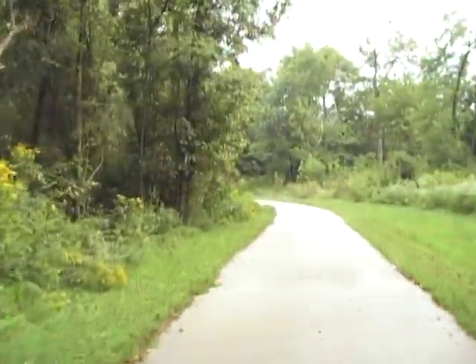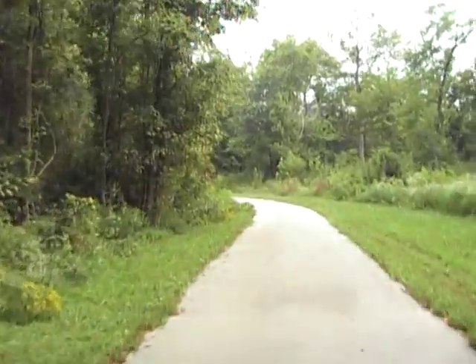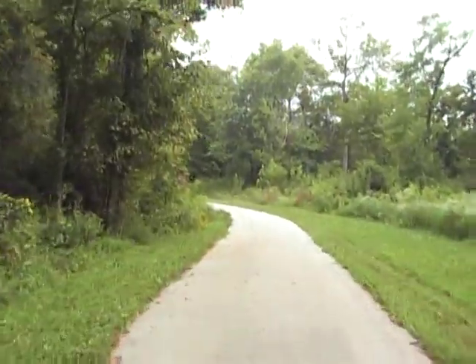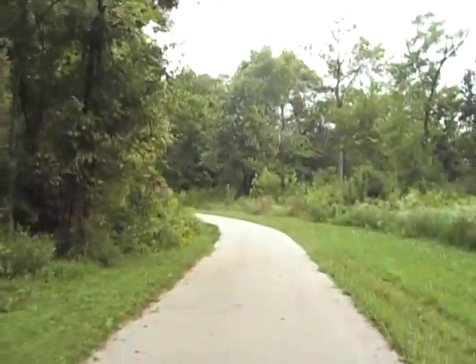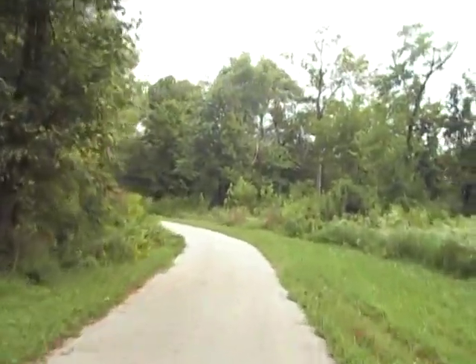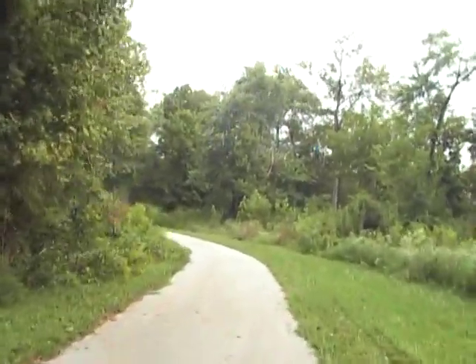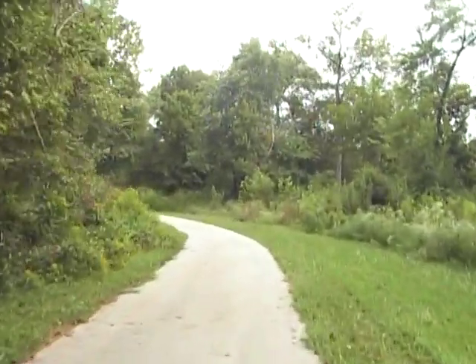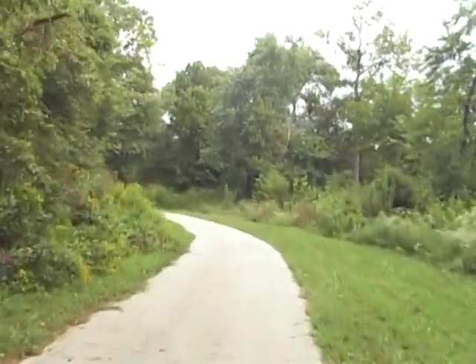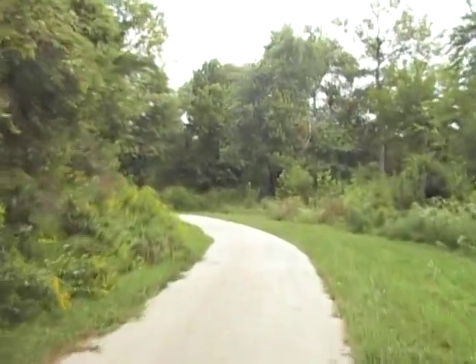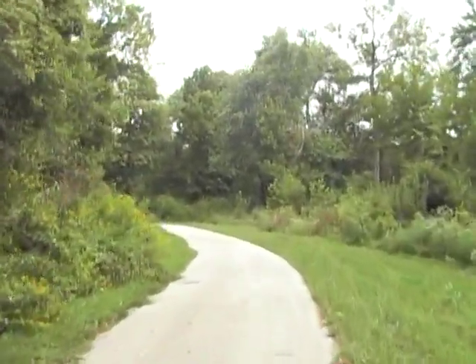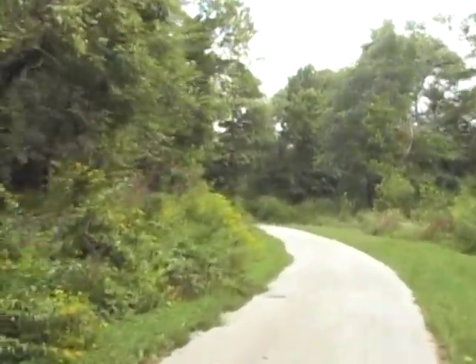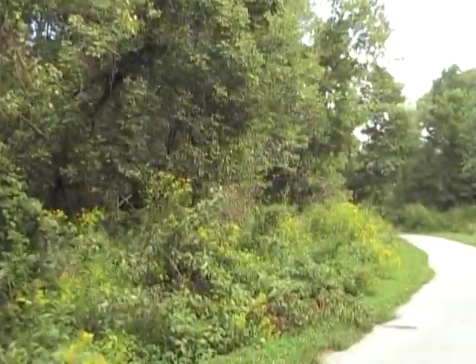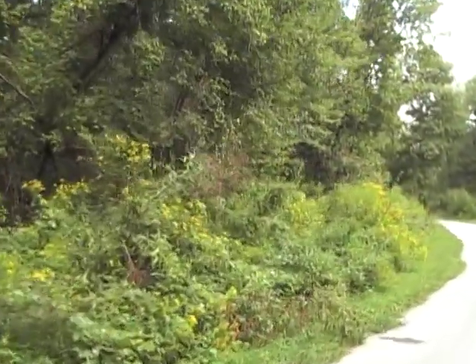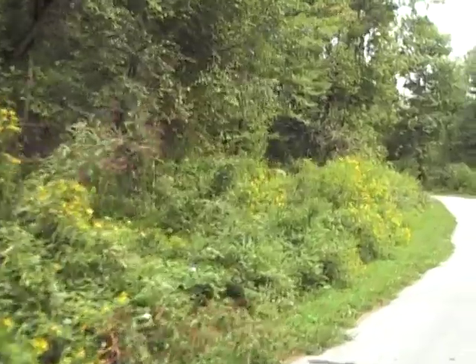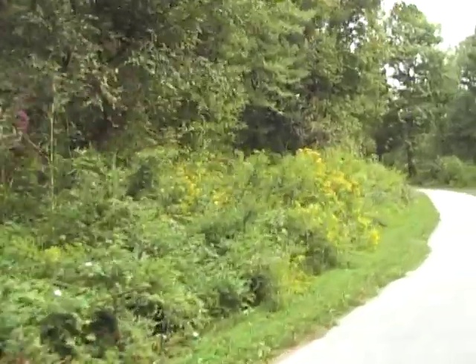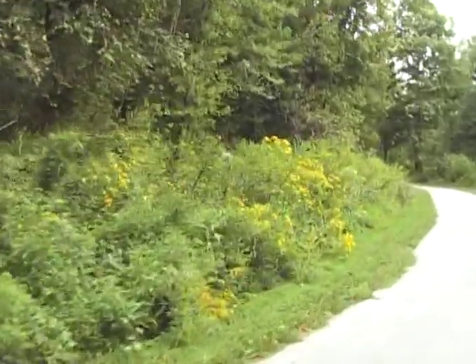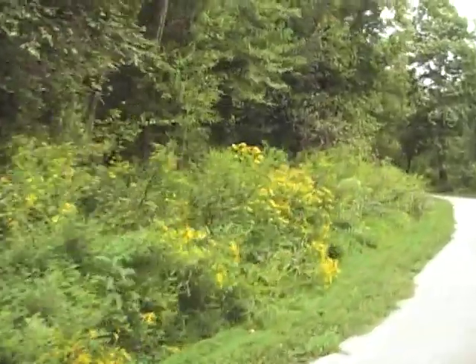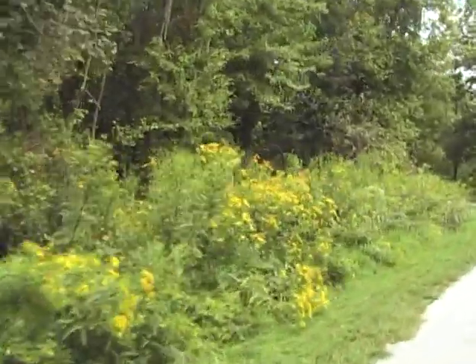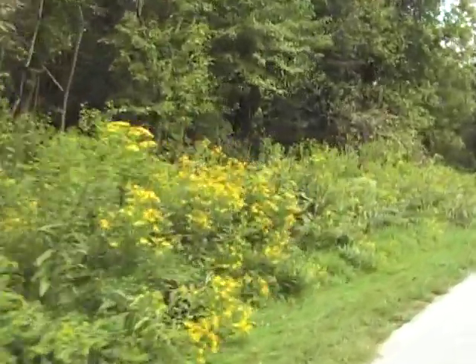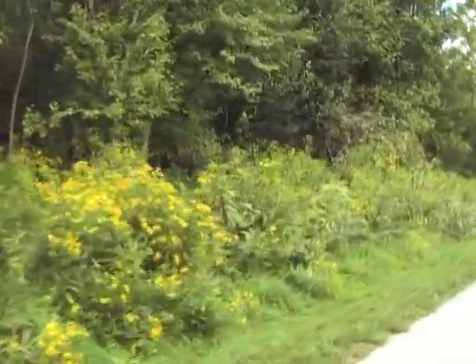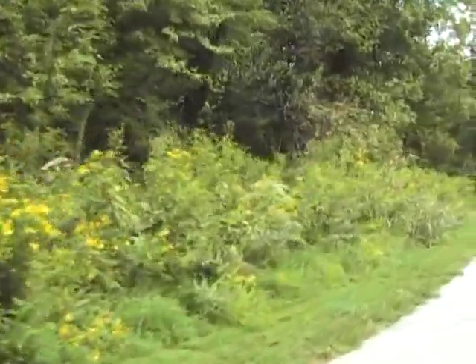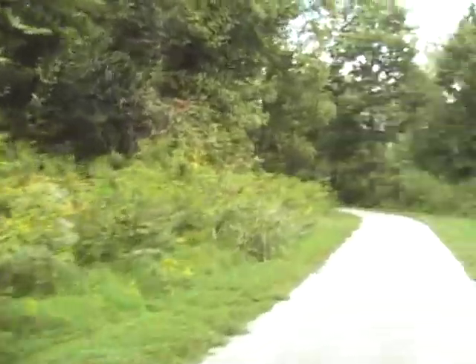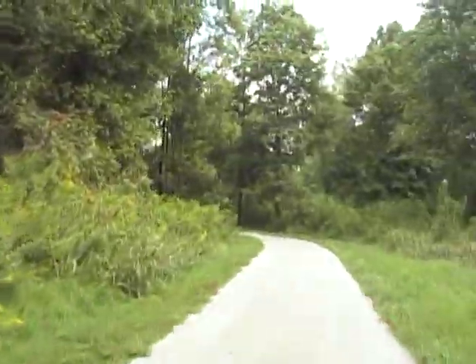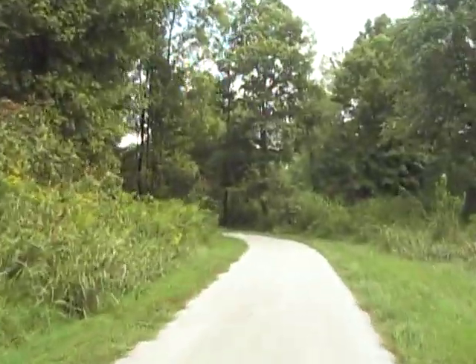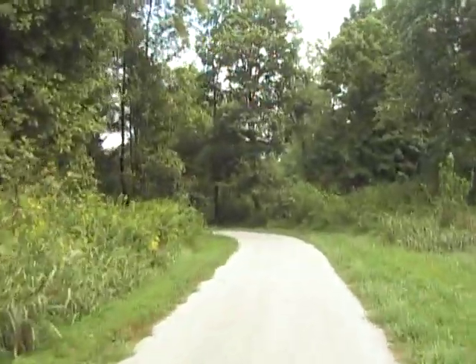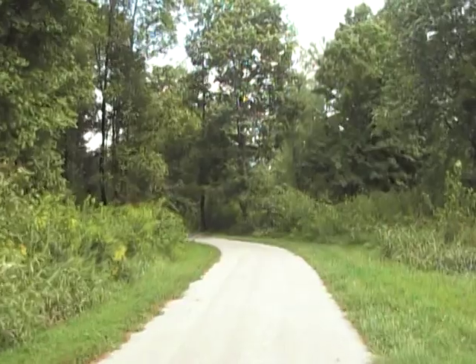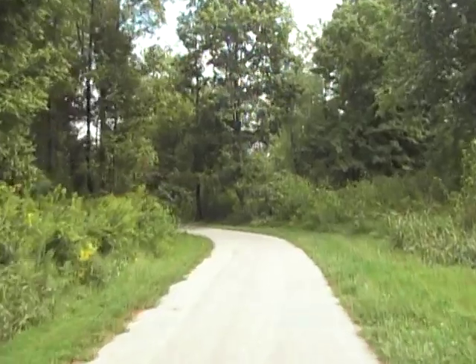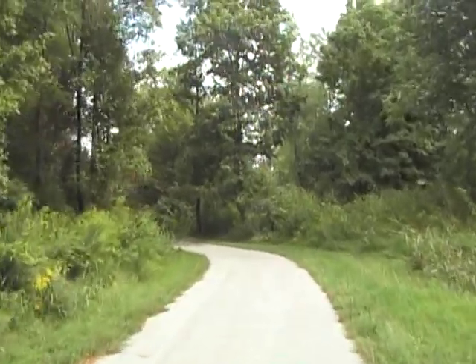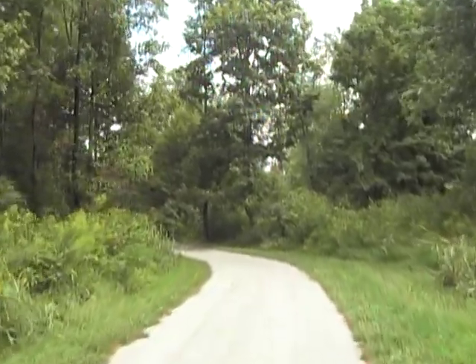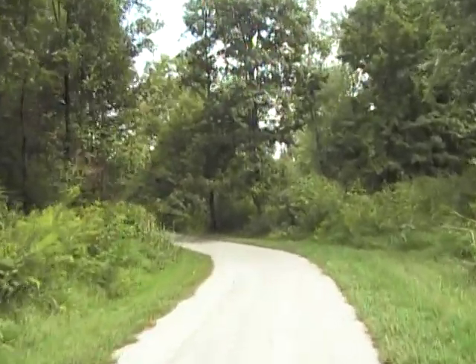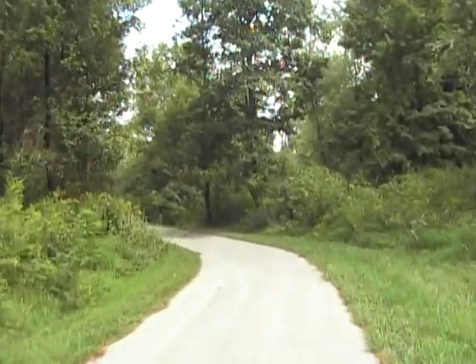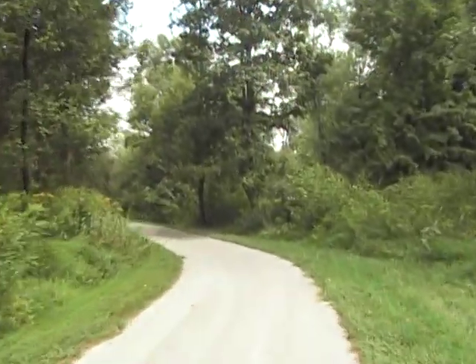What this trail is, it's a wildlife nature trail. People want to get out and jog, shoot pictures, or whatever — walk around, ride bicycles. There are a lot of wildflowers and wildlife down in this area.